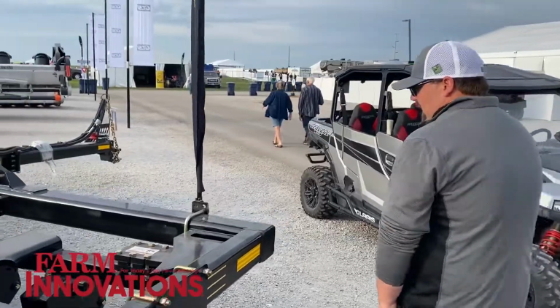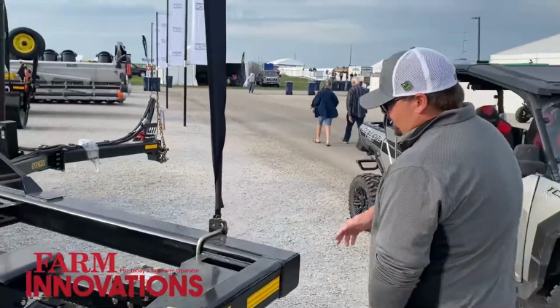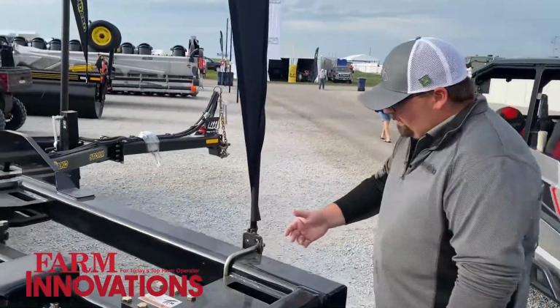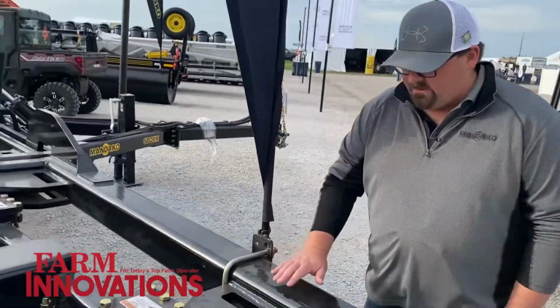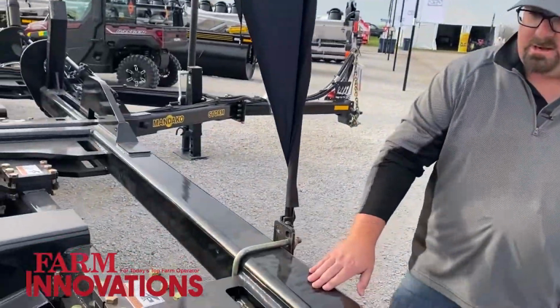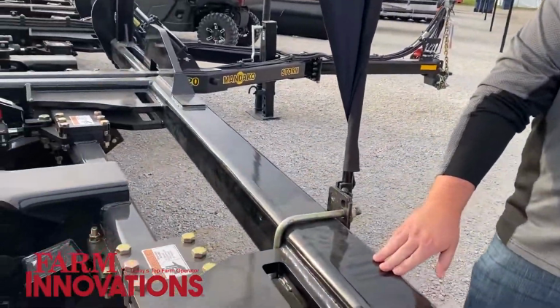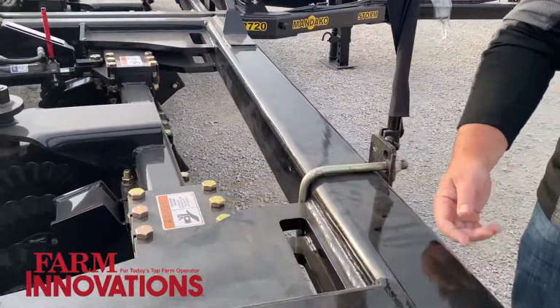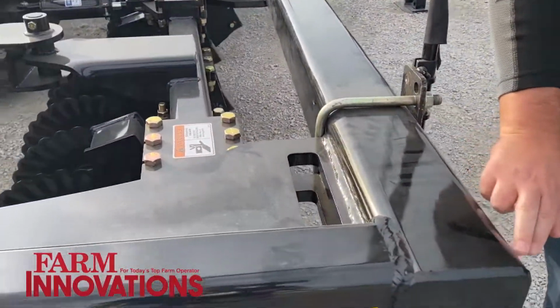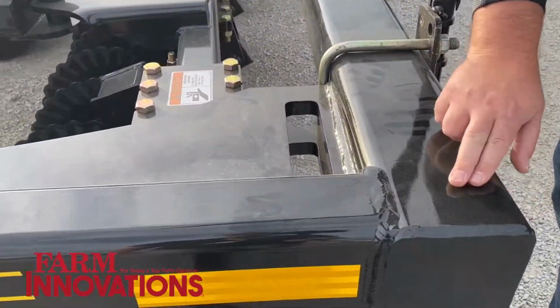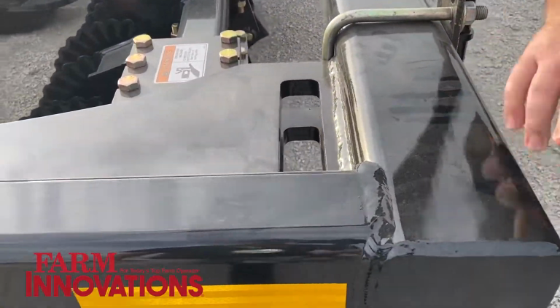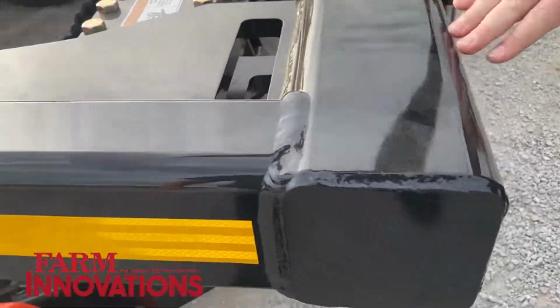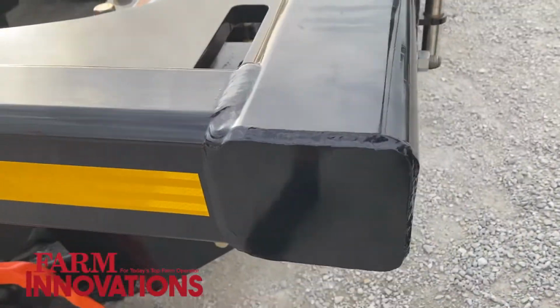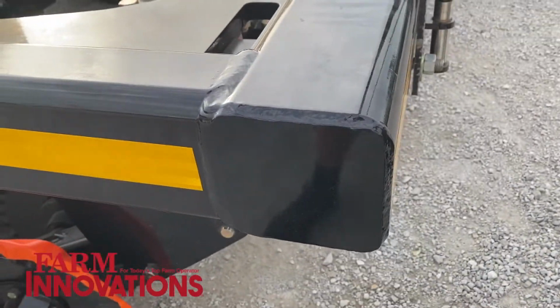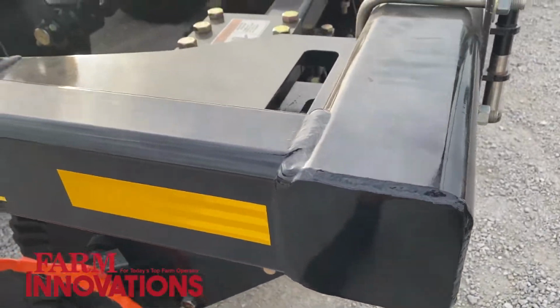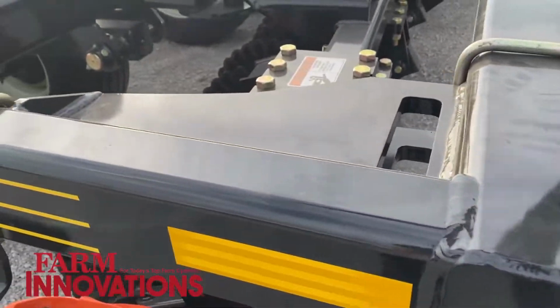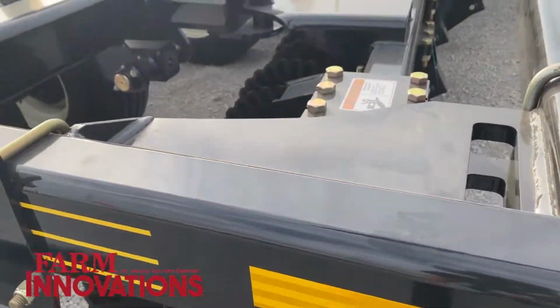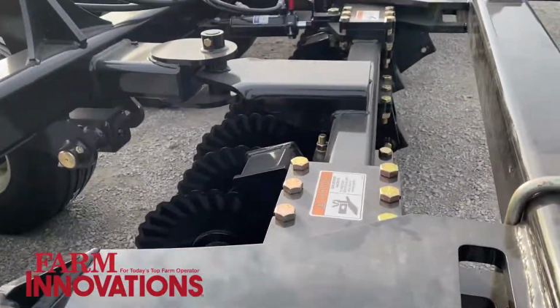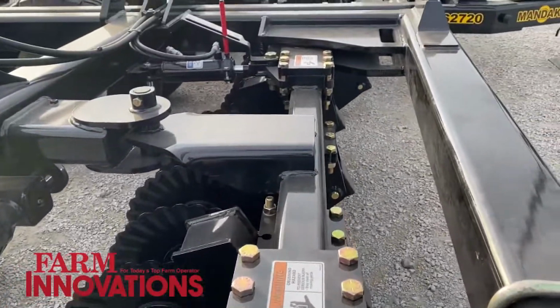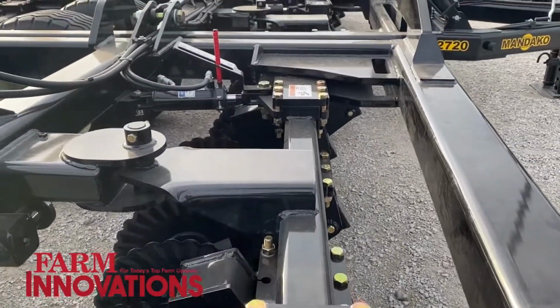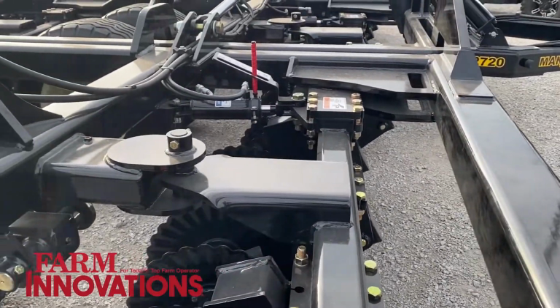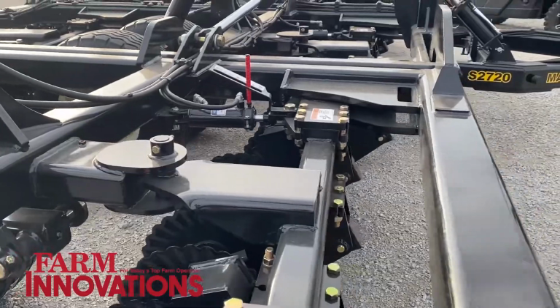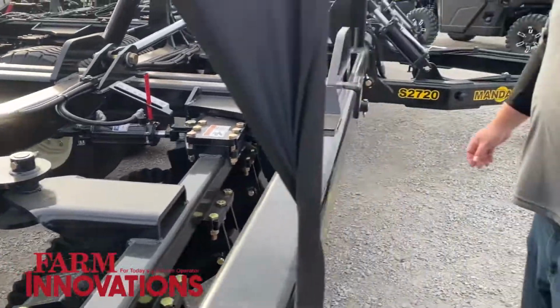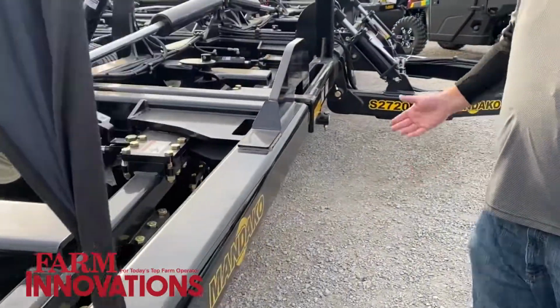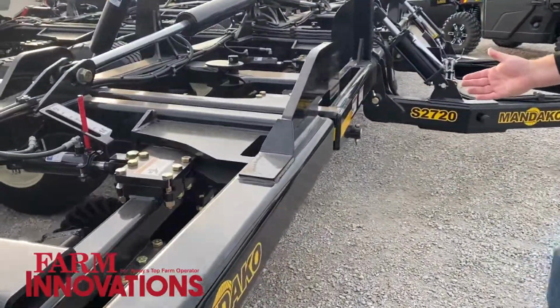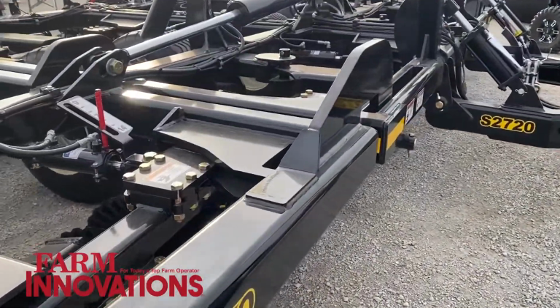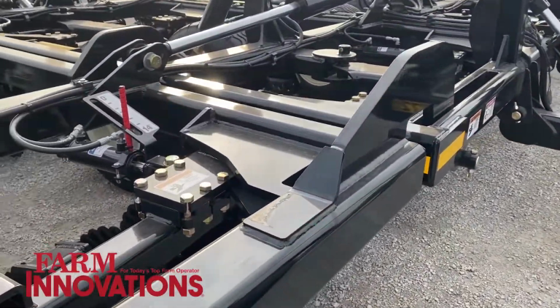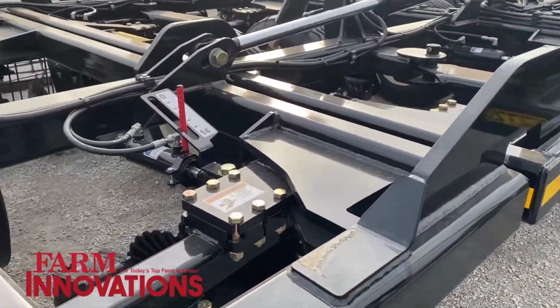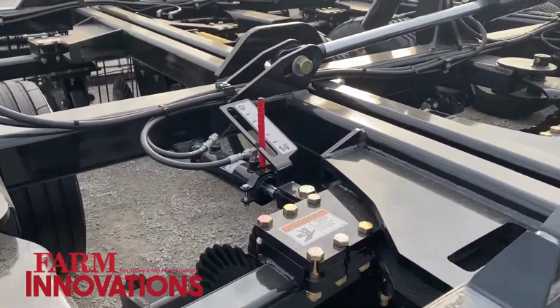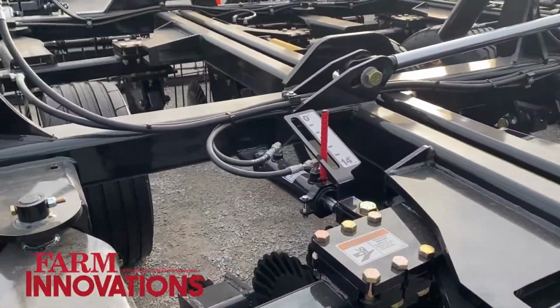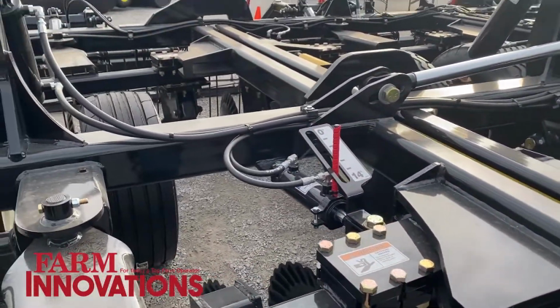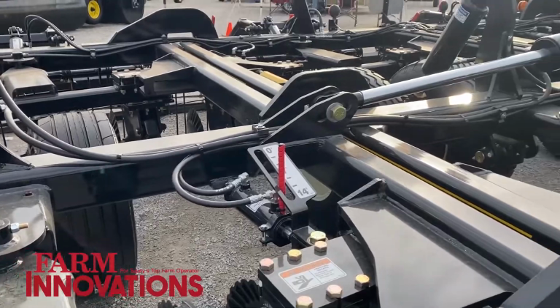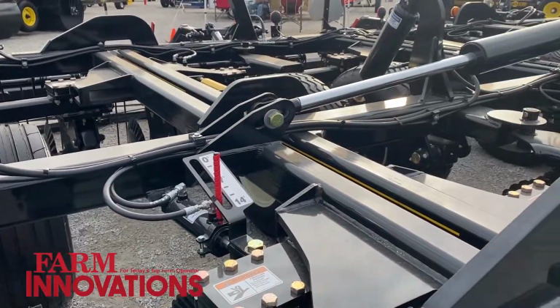Half-inch thick tubing — we don't have any added weights on our frame, as you can see by the rounded corners here. This machine weighs approximately 850 pounds a foot. It operates anywhere from 5 to 12 miles an hour — it's a high-speed tool.